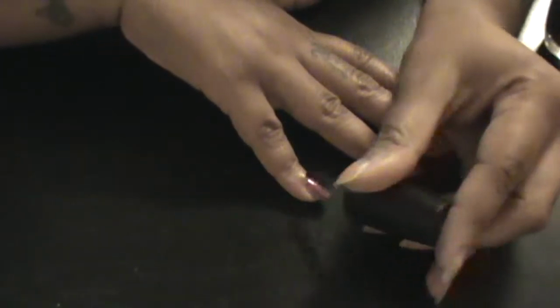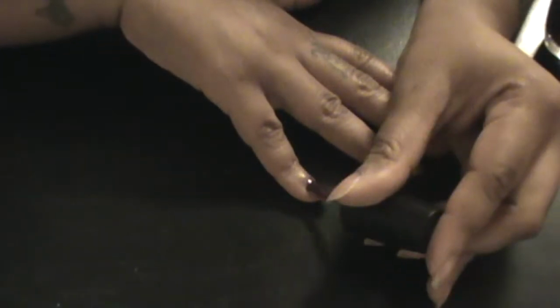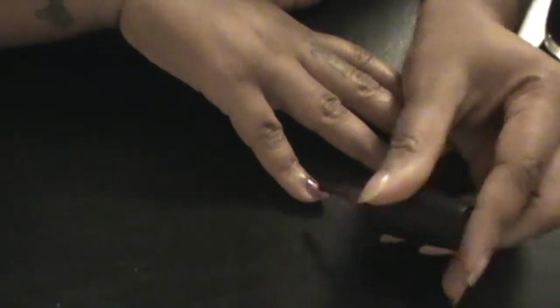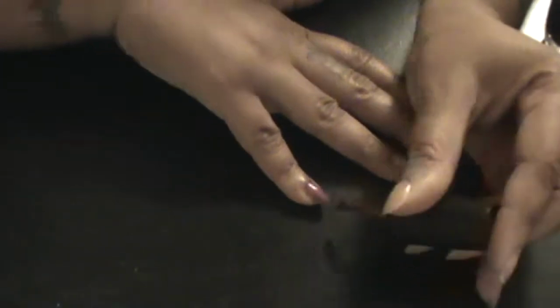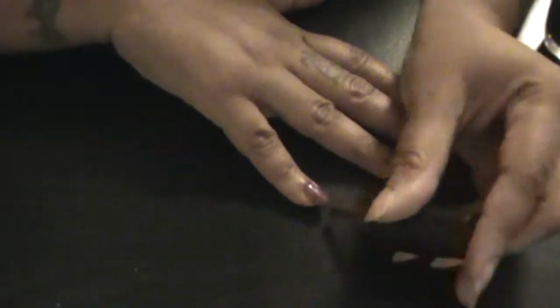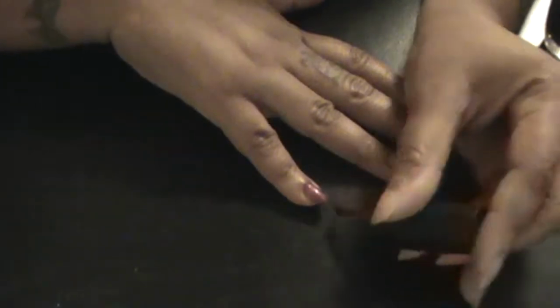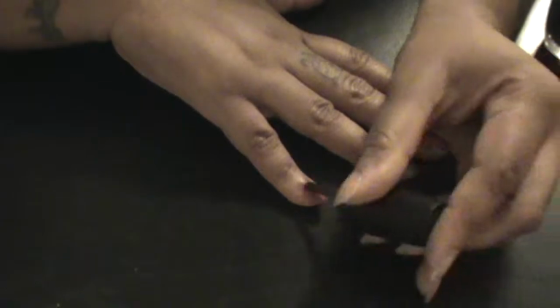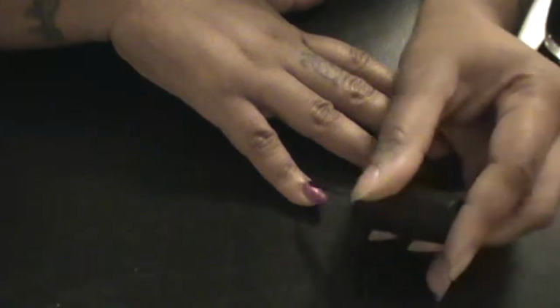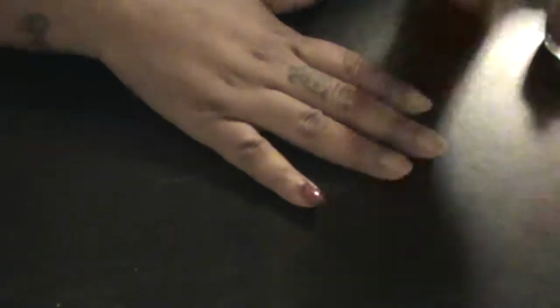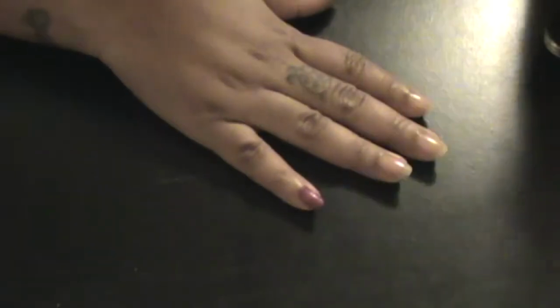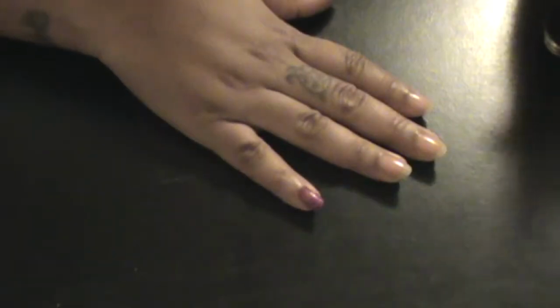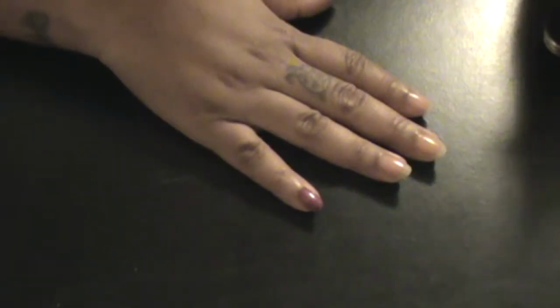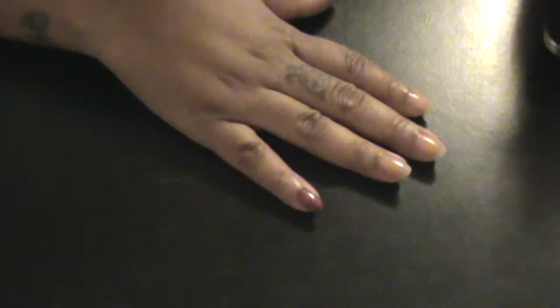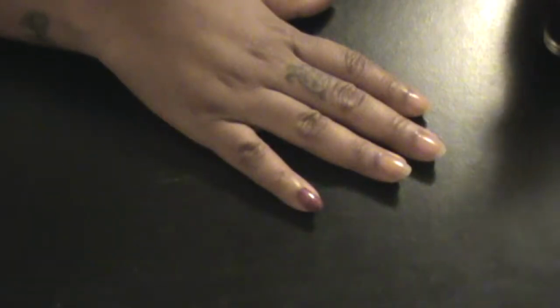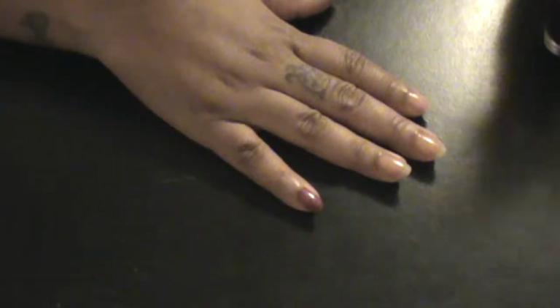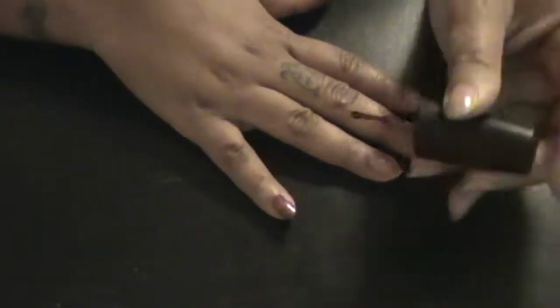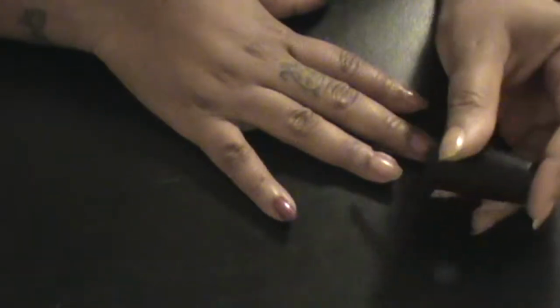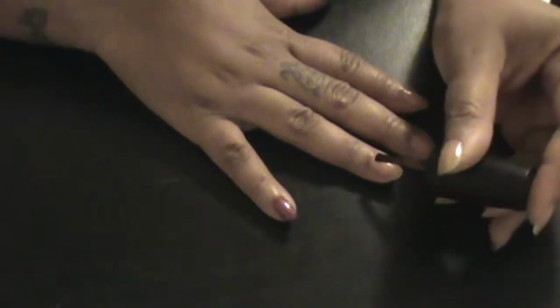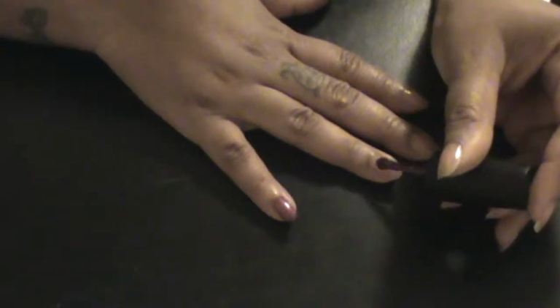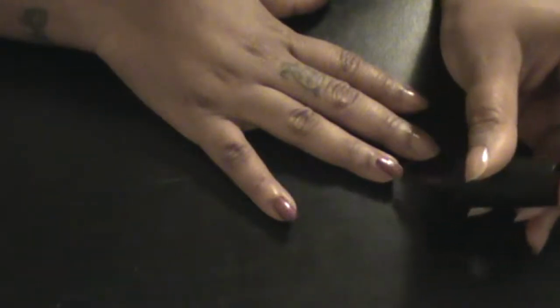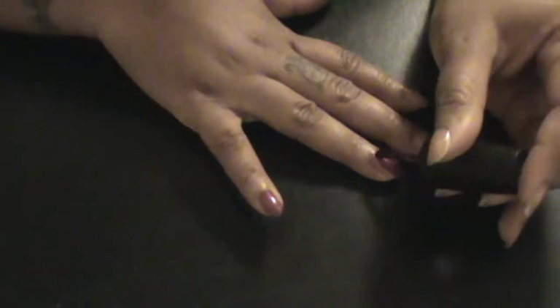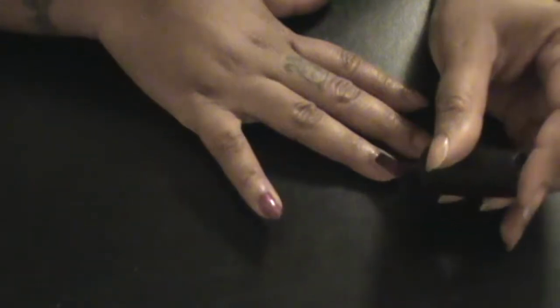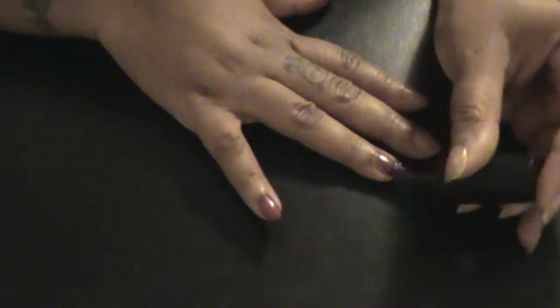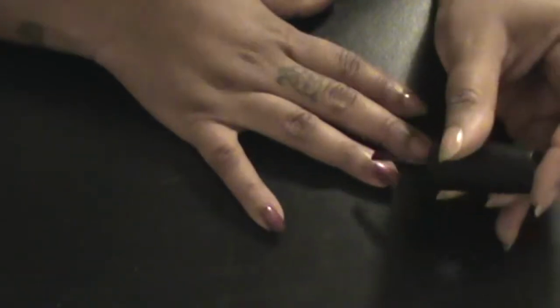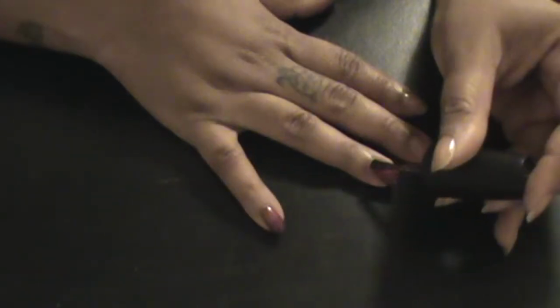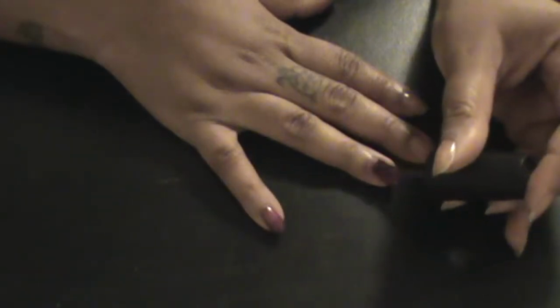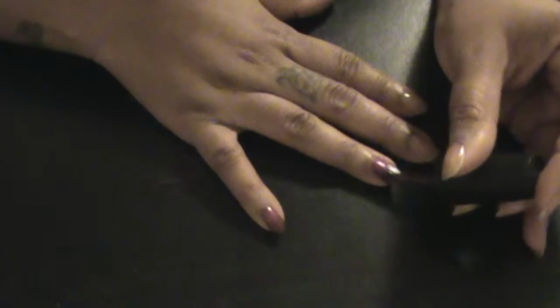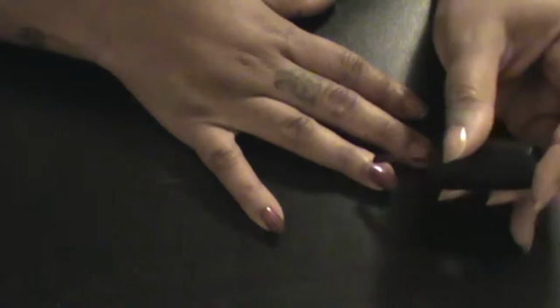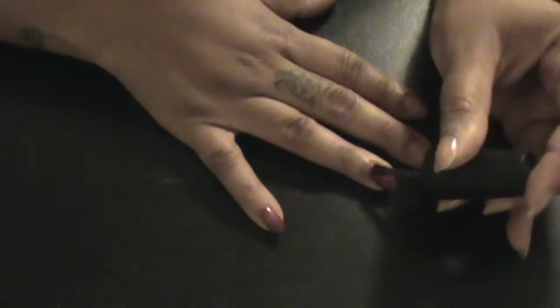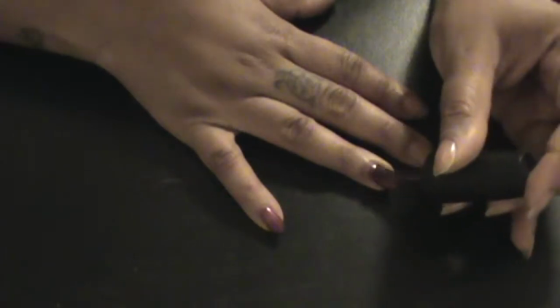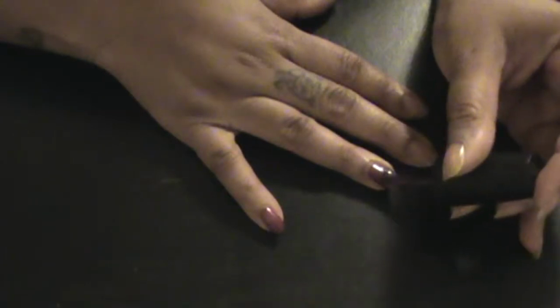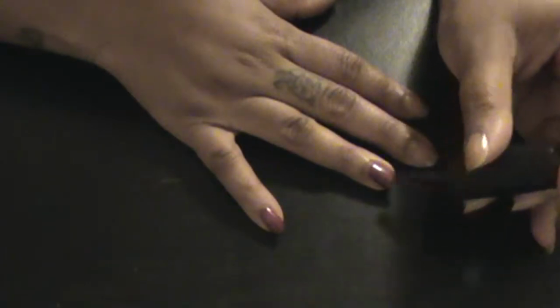I'm just going to apply that to both hands. I will be doing two coats because what you do to one hand you do to the other hand.